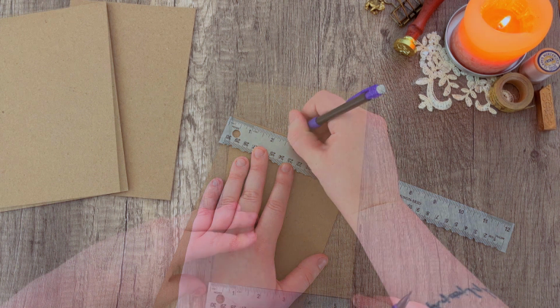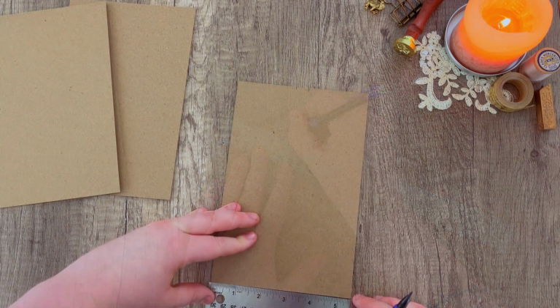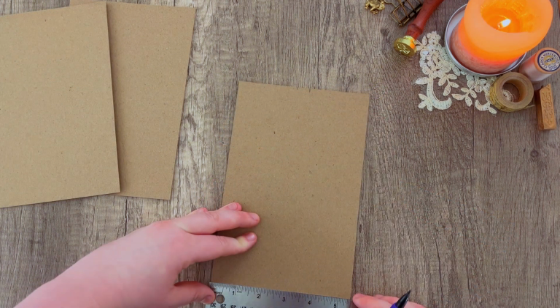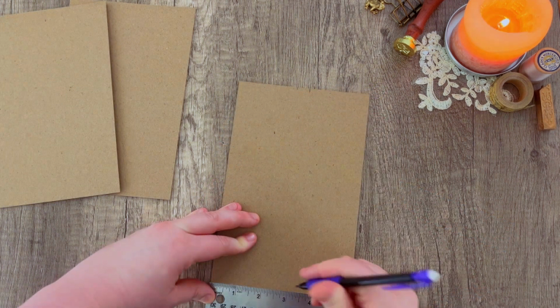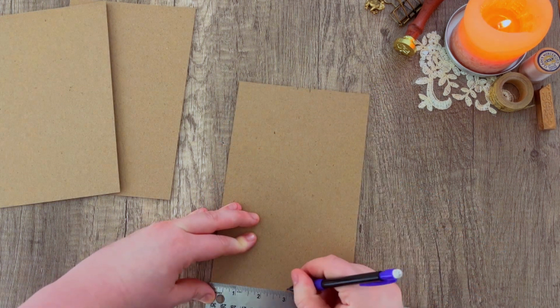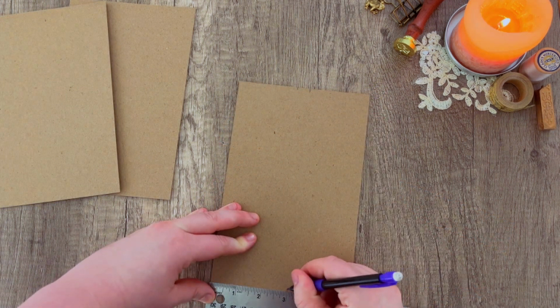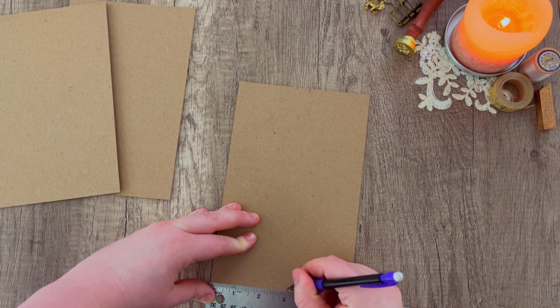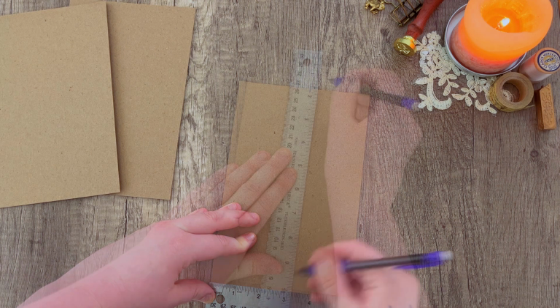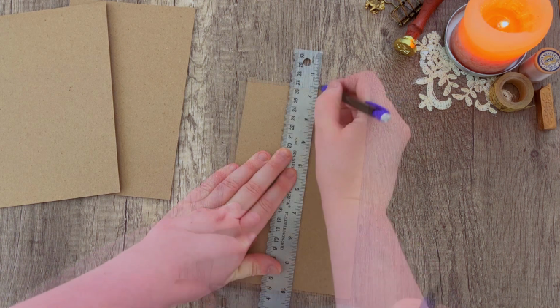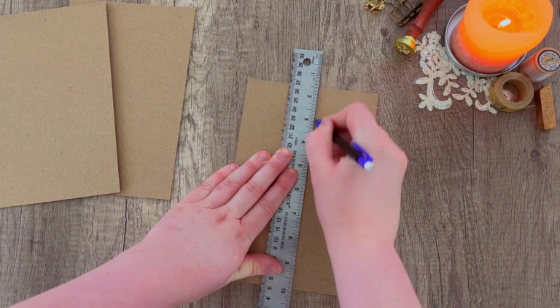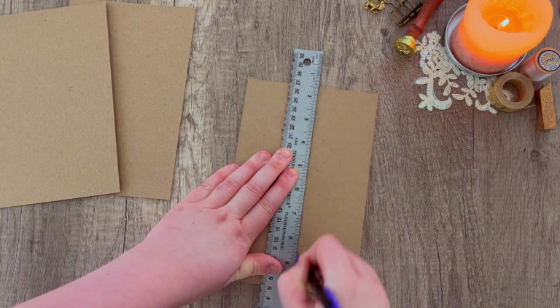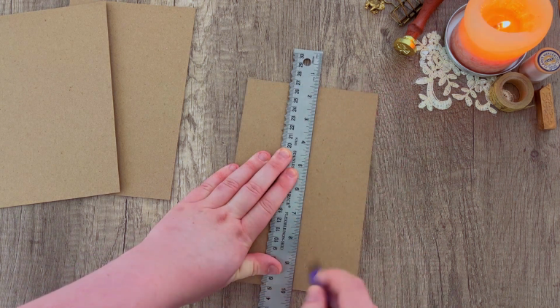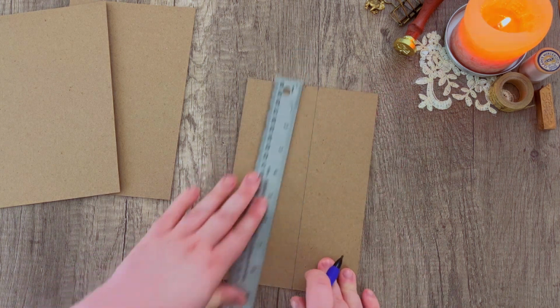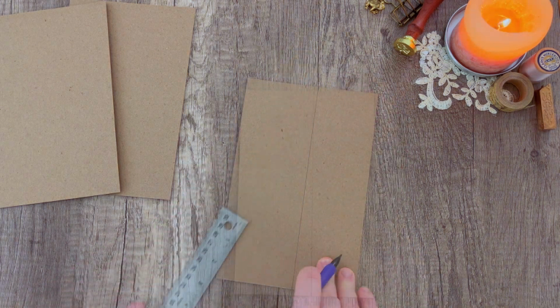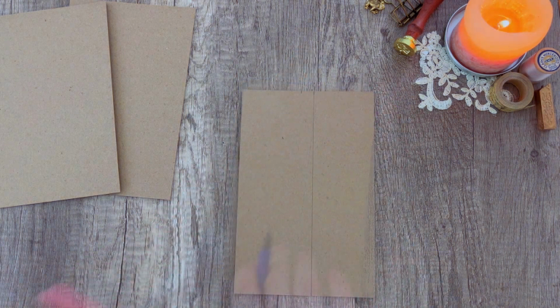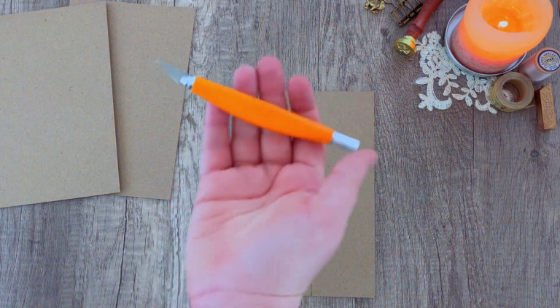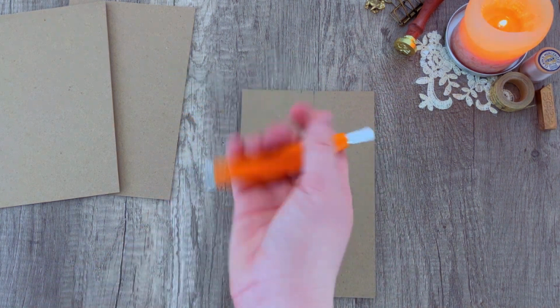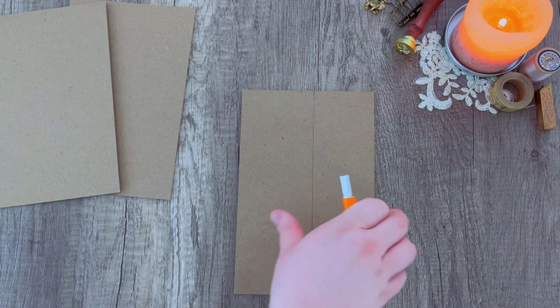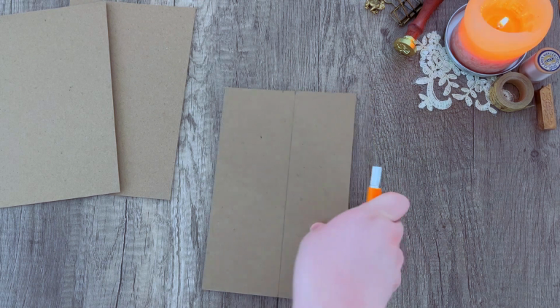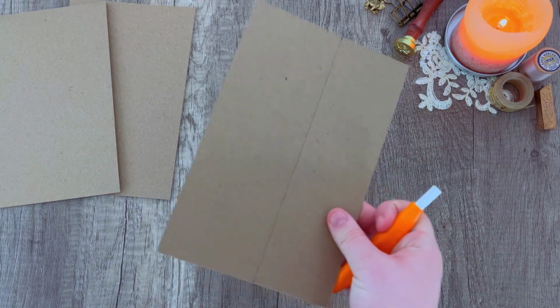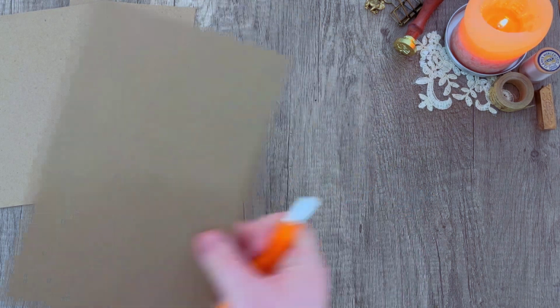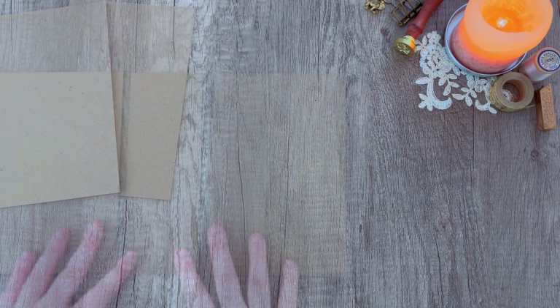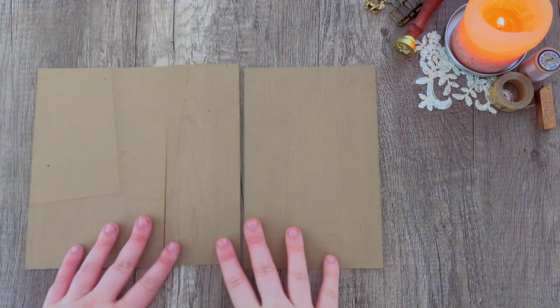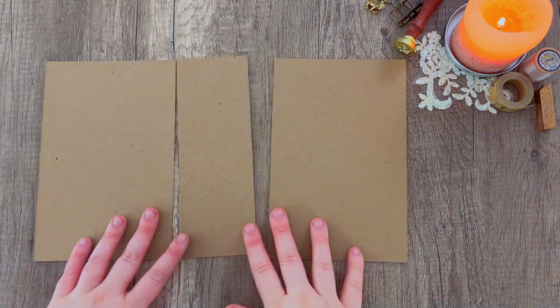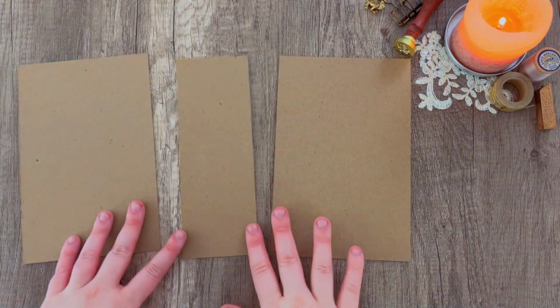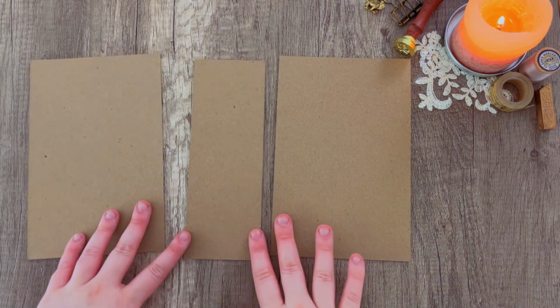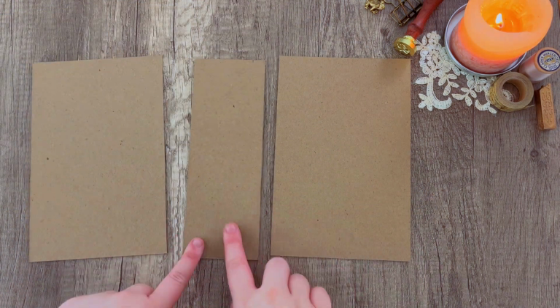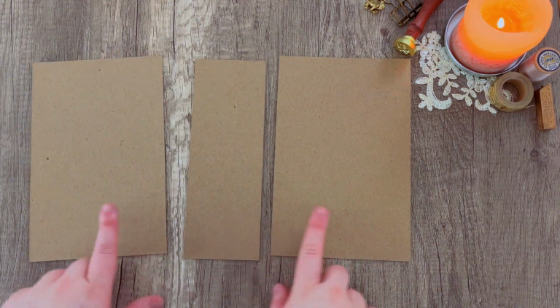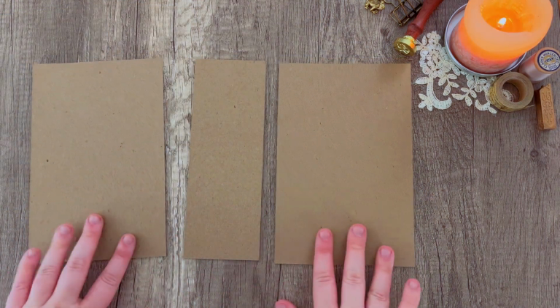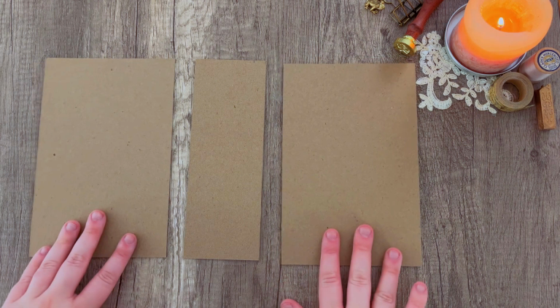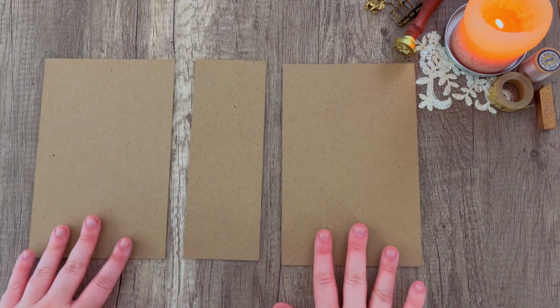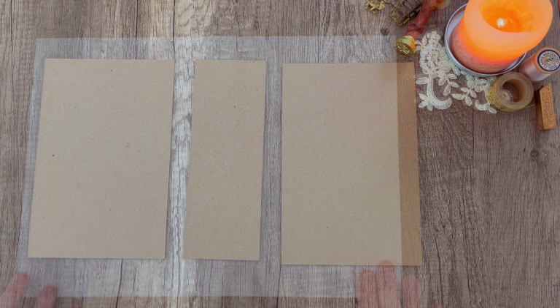It's actually five and a half by eight and a half inches — I use it all the time and I always forget. I'm going to be marking off a three inch spine from one of these pieces and cut that out, so I will have a front piece, a back cover piece, and then my spine.